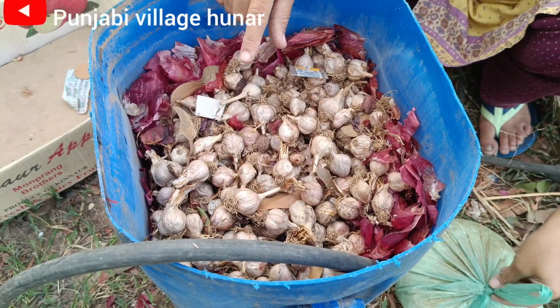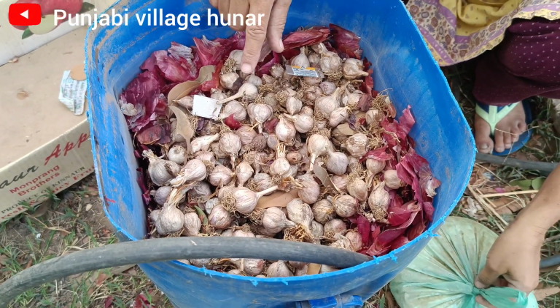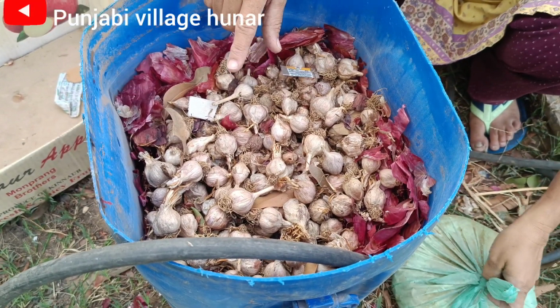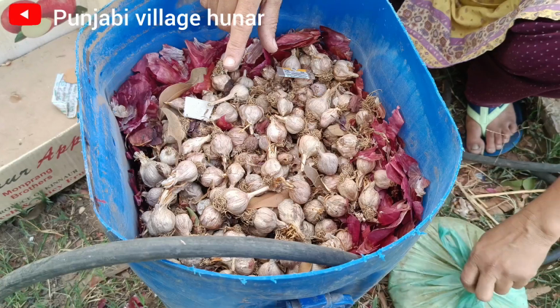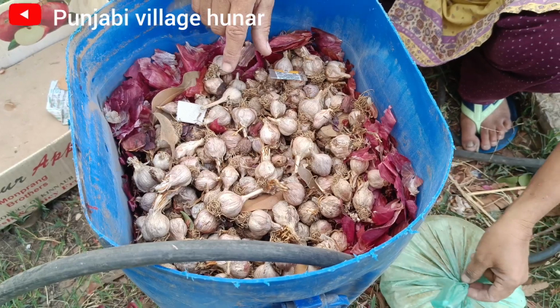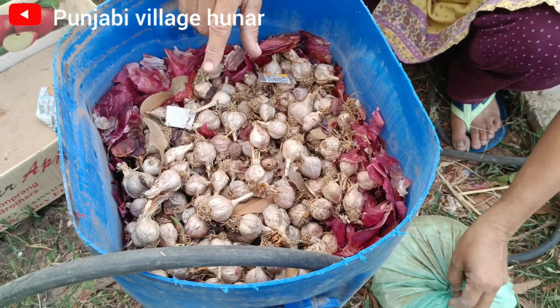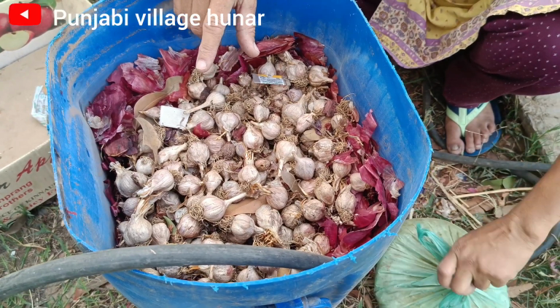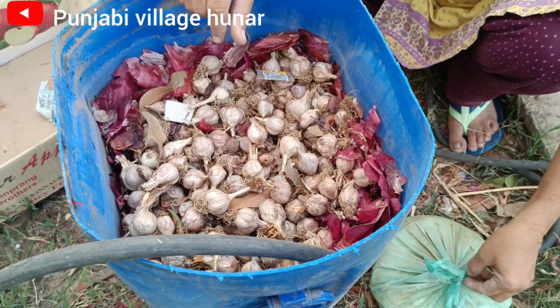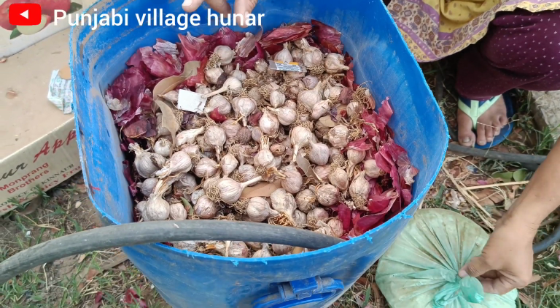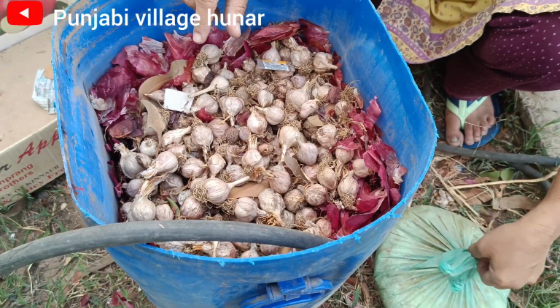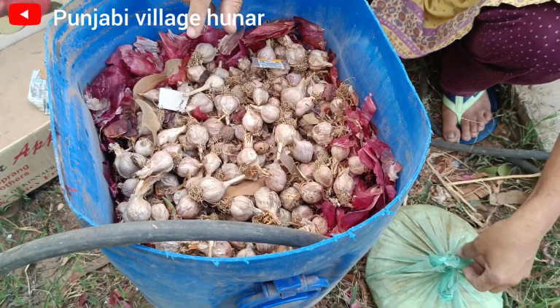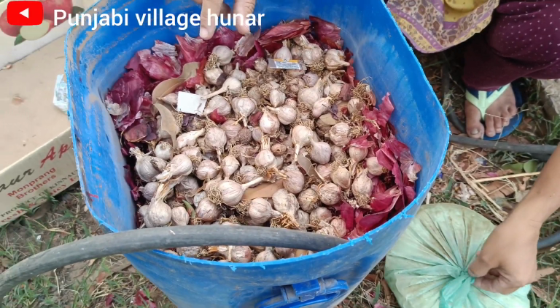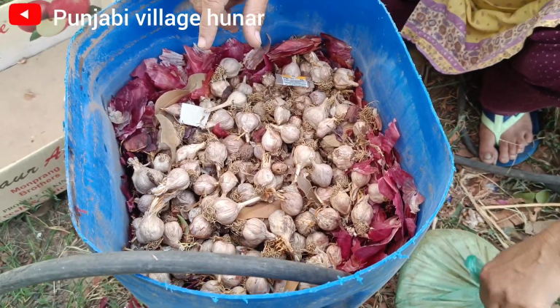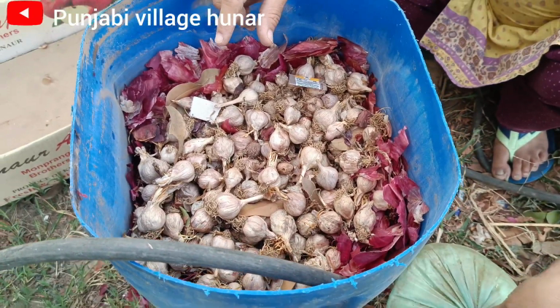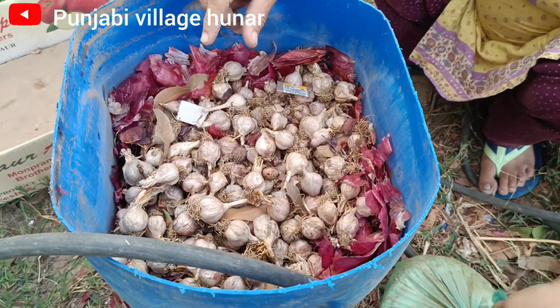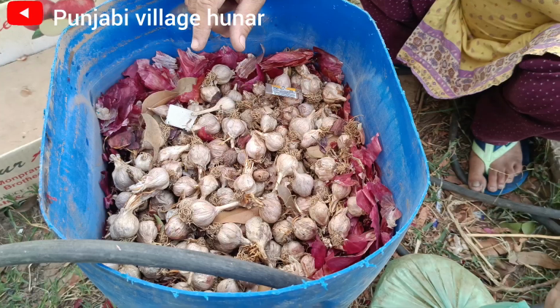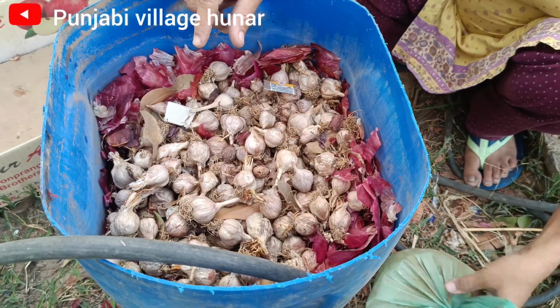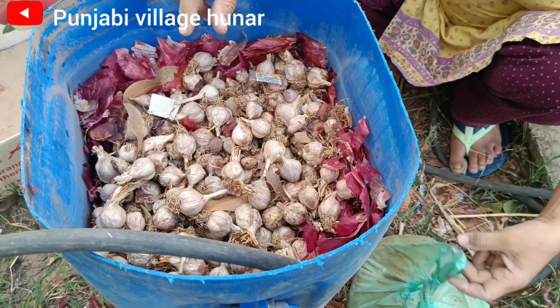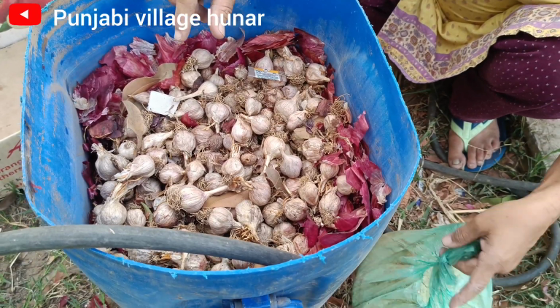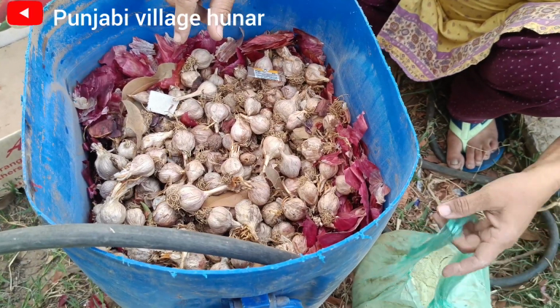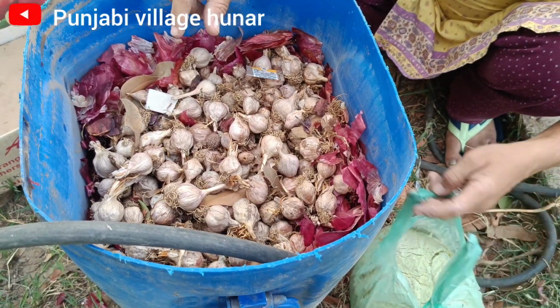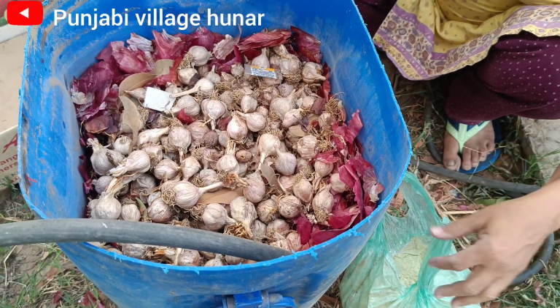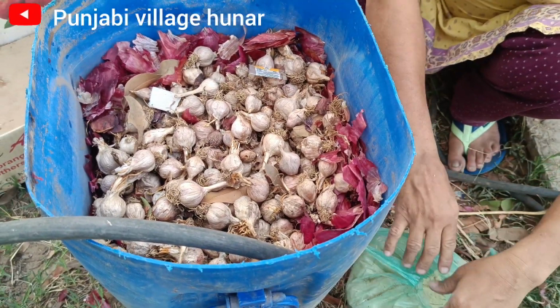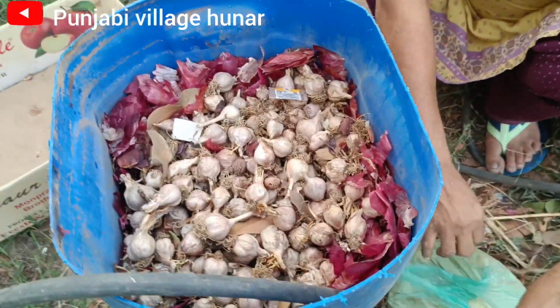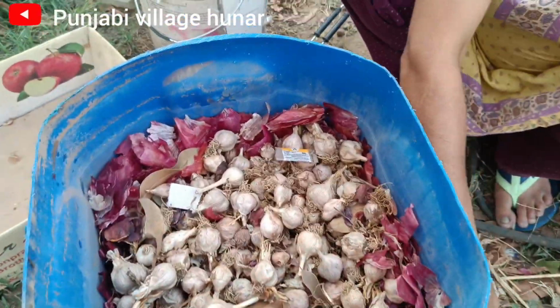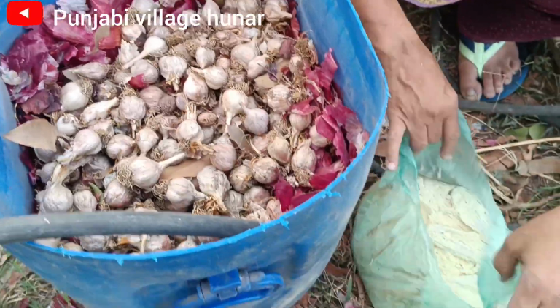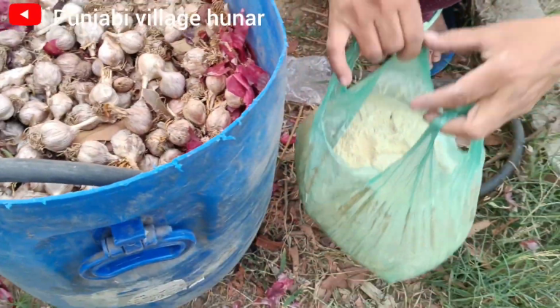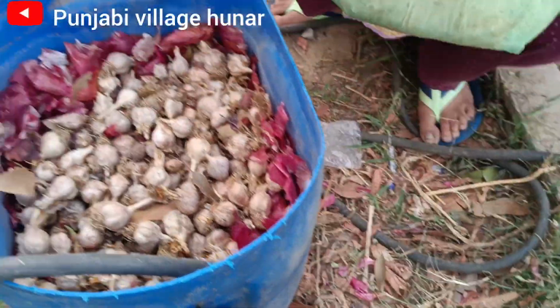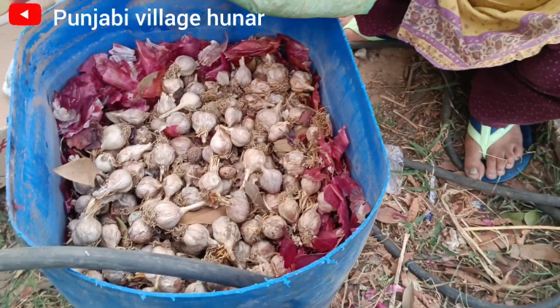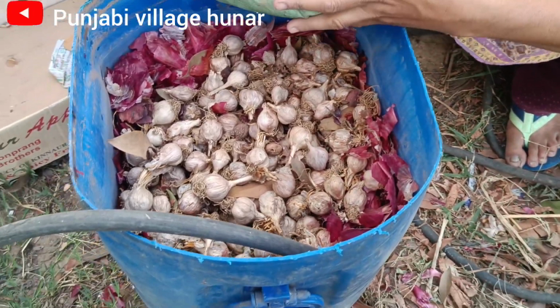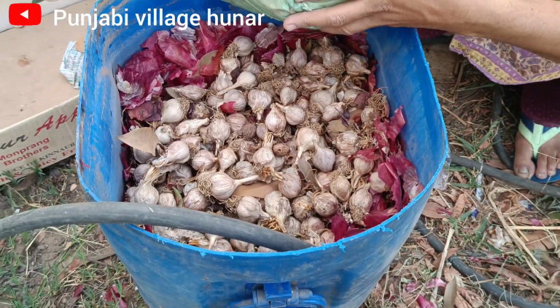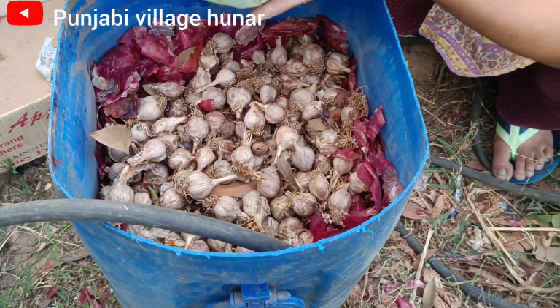The plant will be used as a plant in the plant. We will have 10 liters of water. But we will use it as a plant.